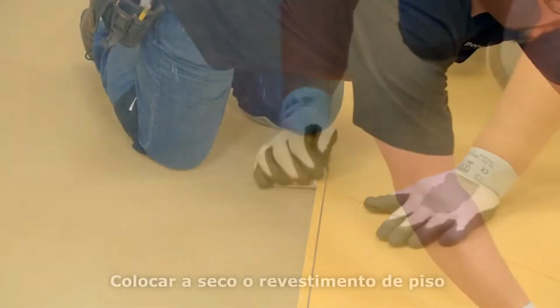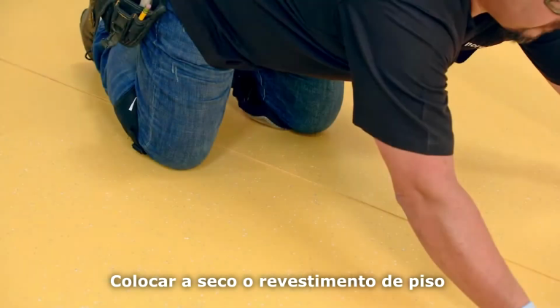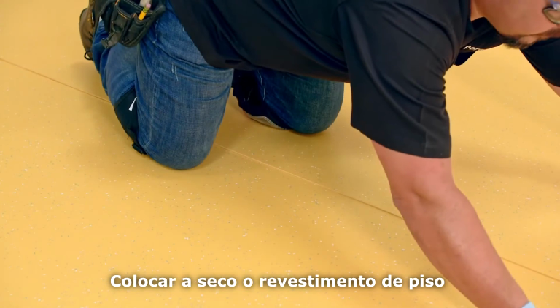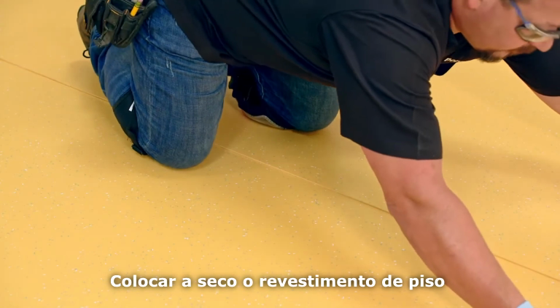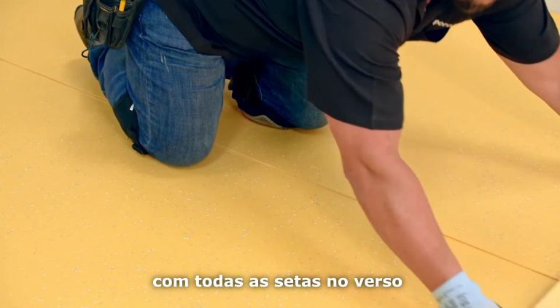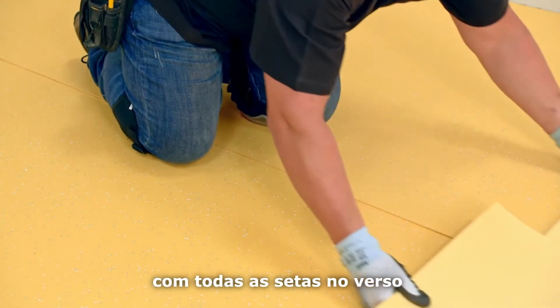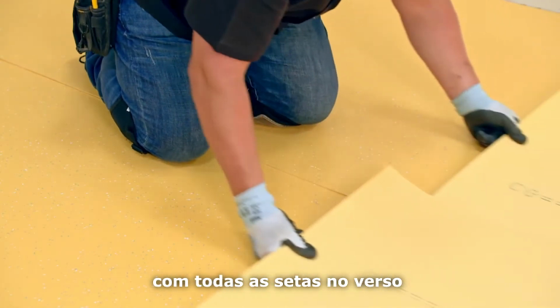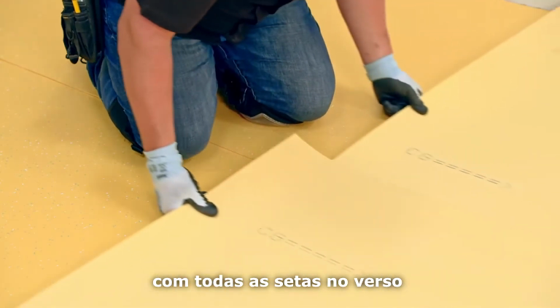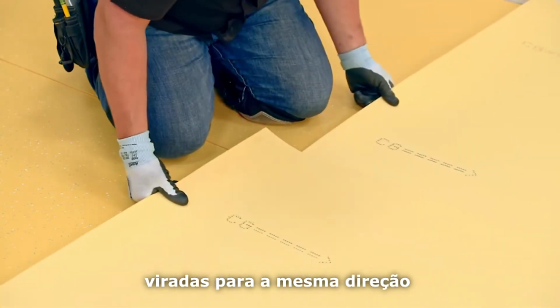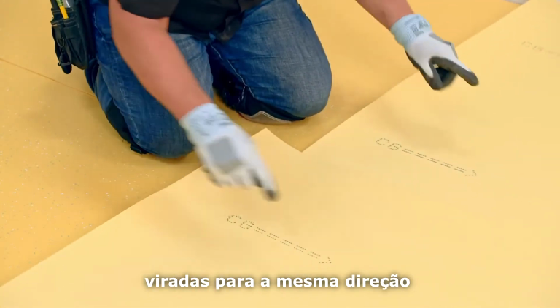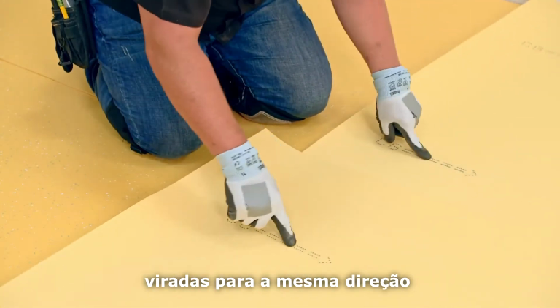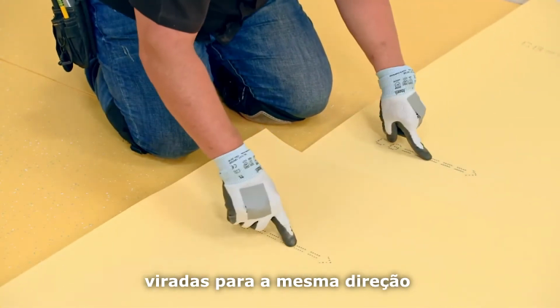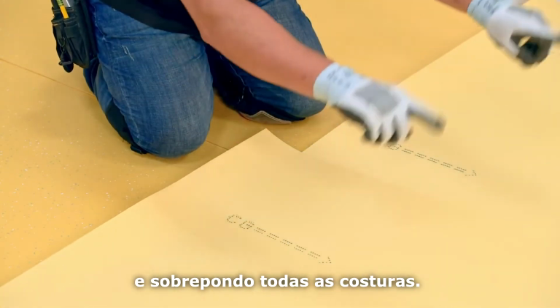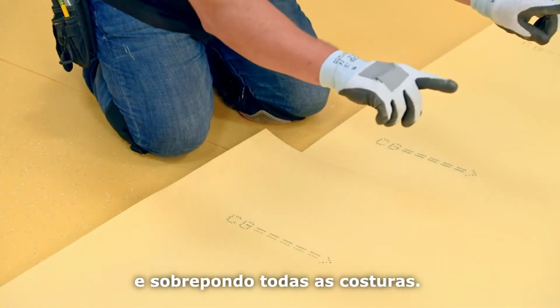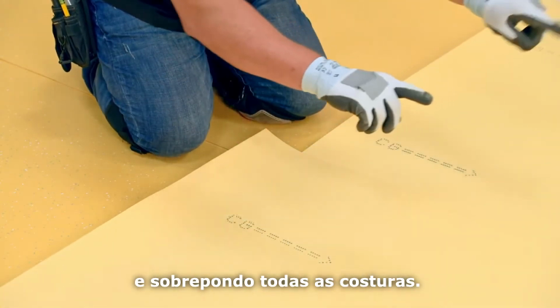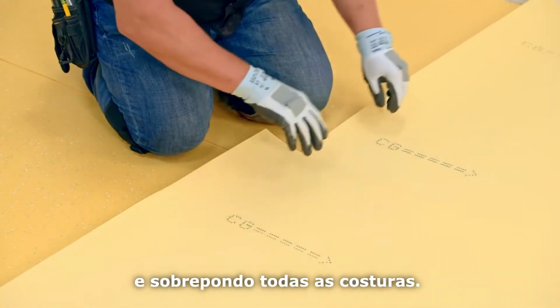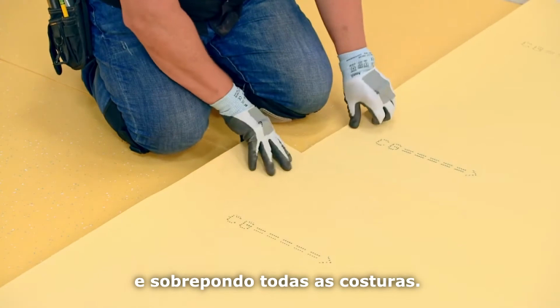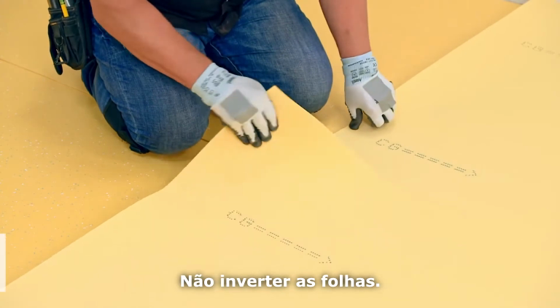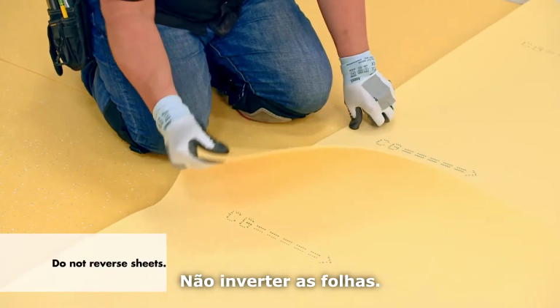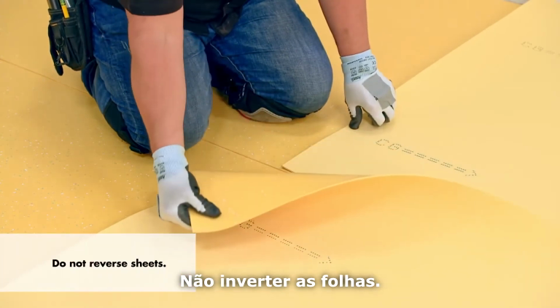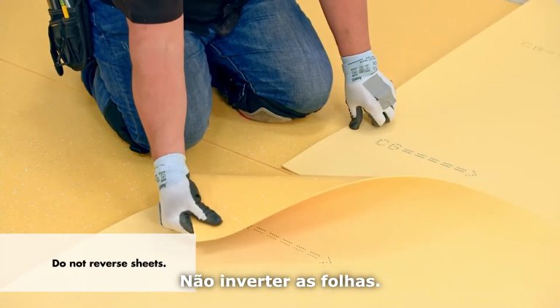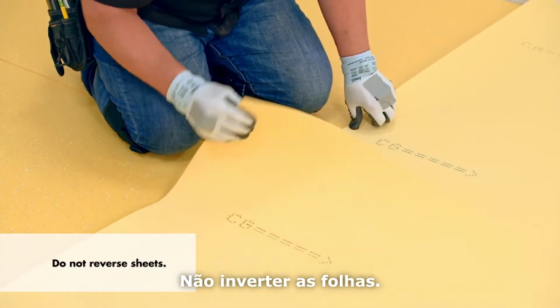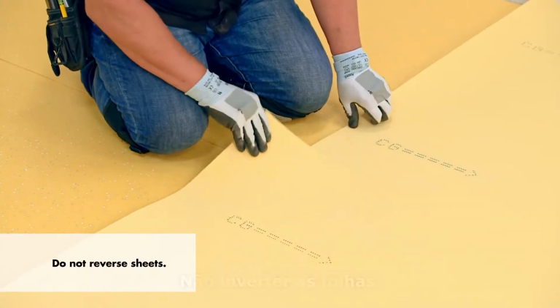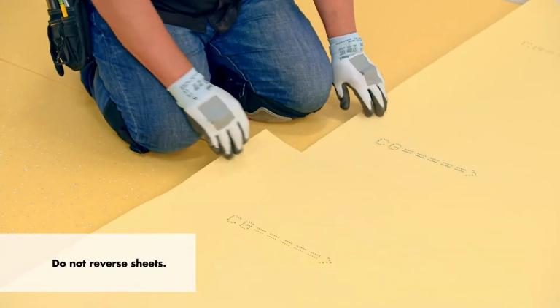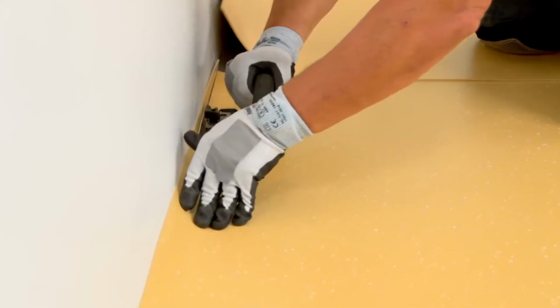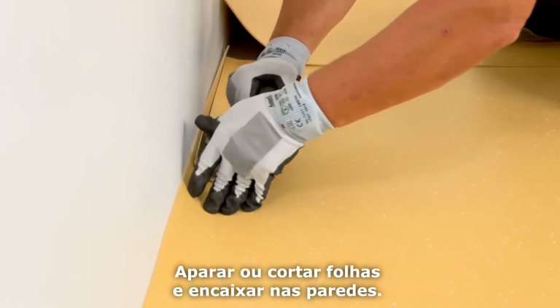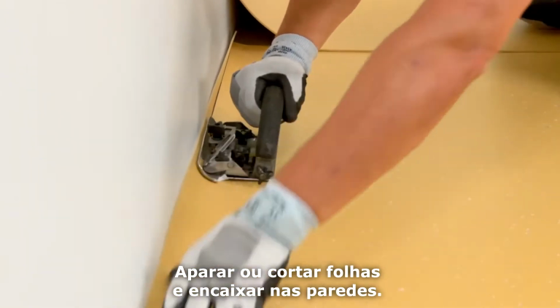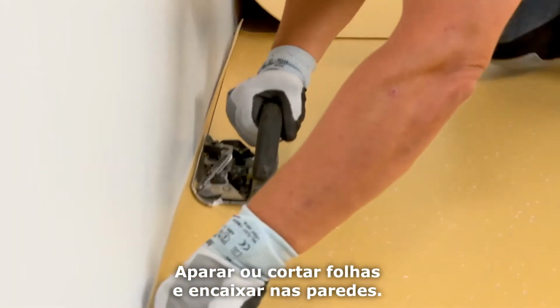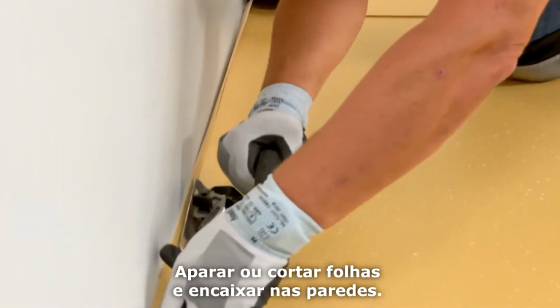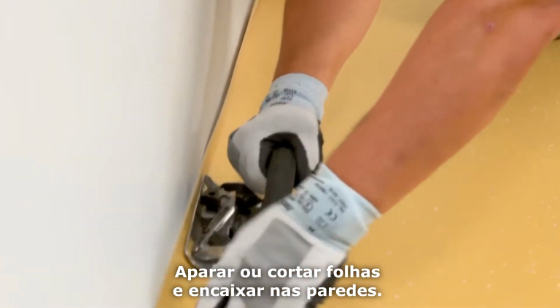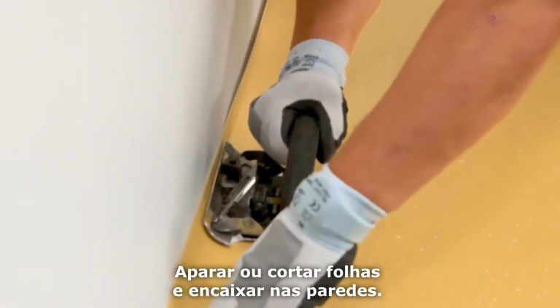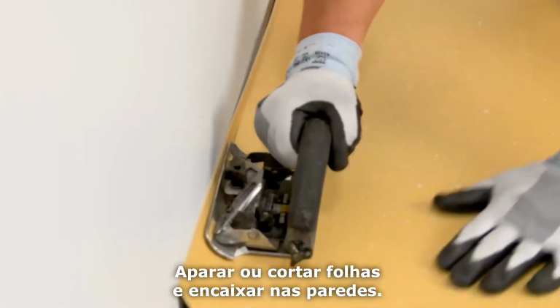Dry lay the sheet flooring with all arrows on the back facing the same direction and overlapping all seams. Do not reverse sheets. Trim or cut down sheets and fit to the walls.